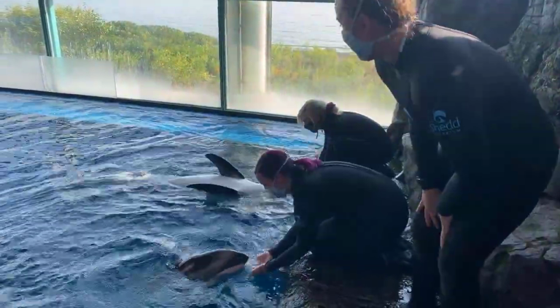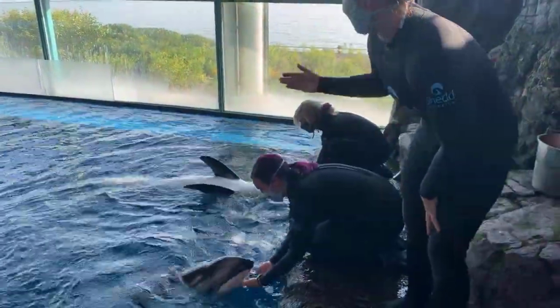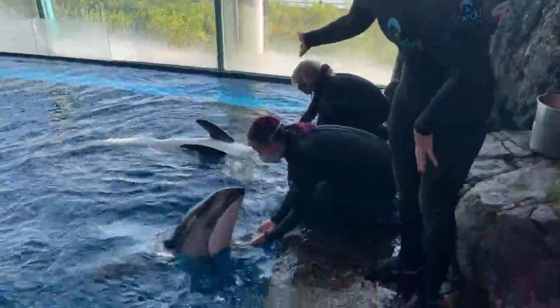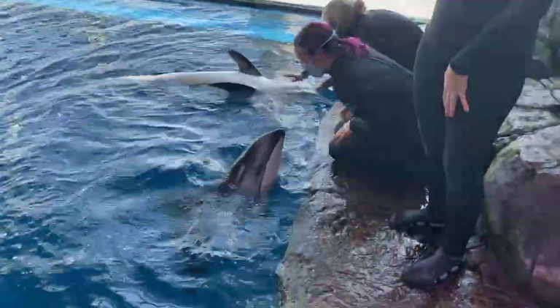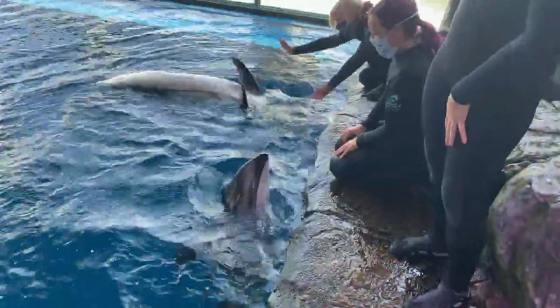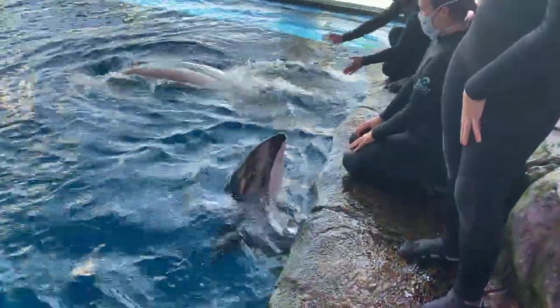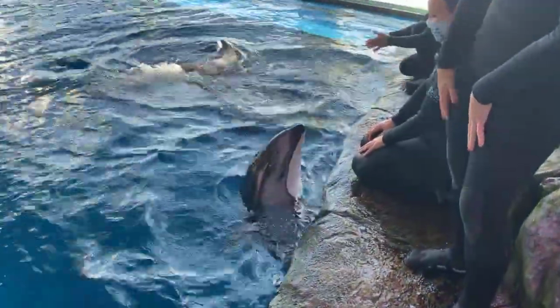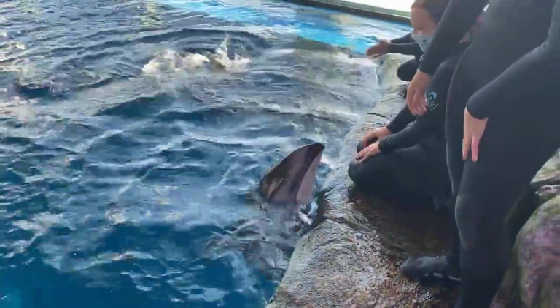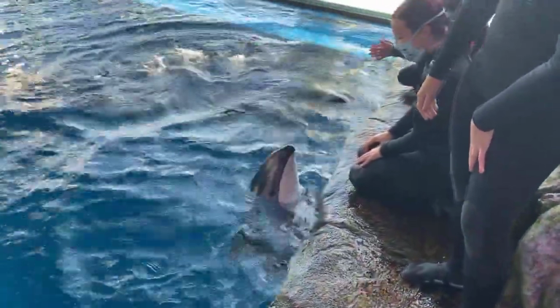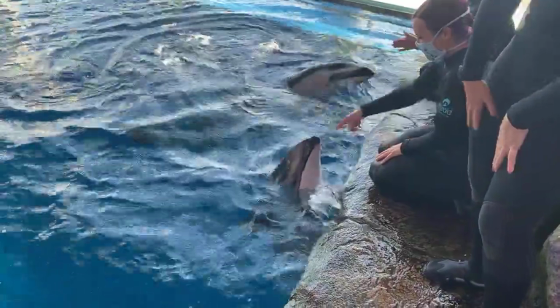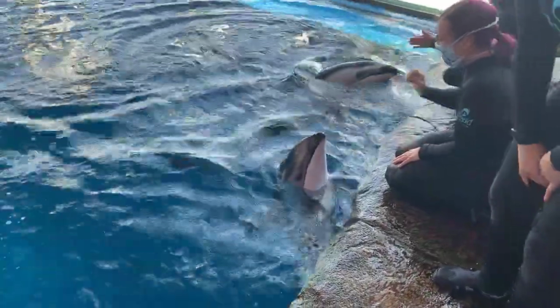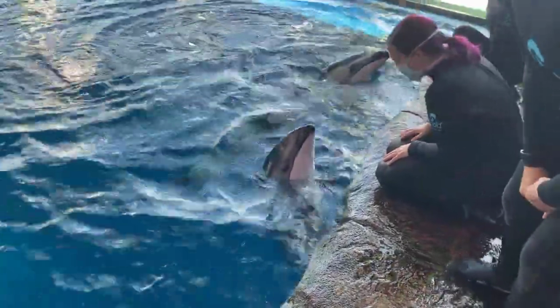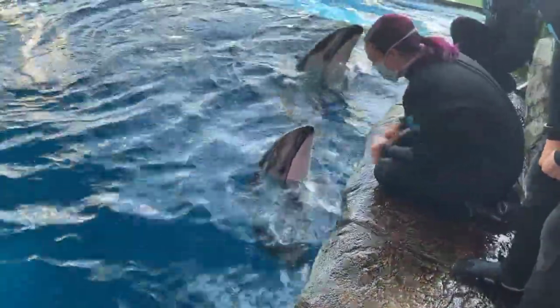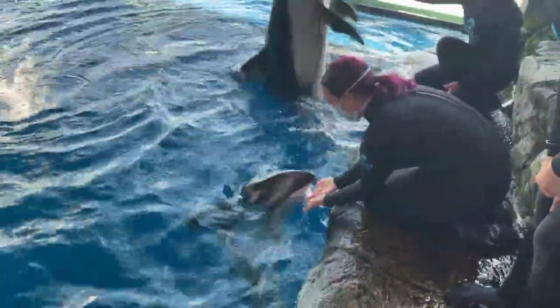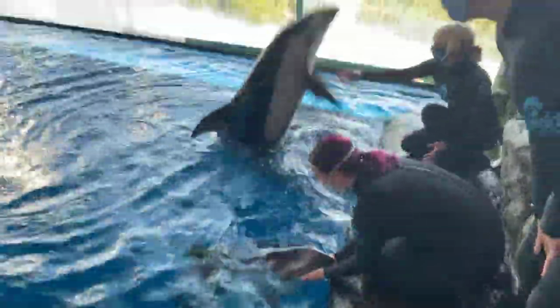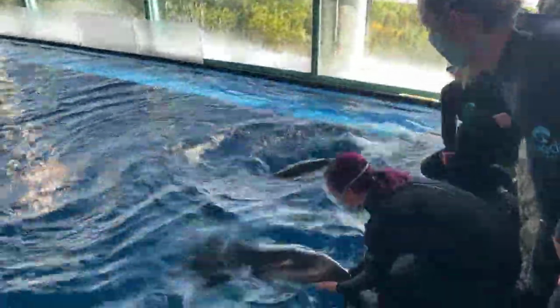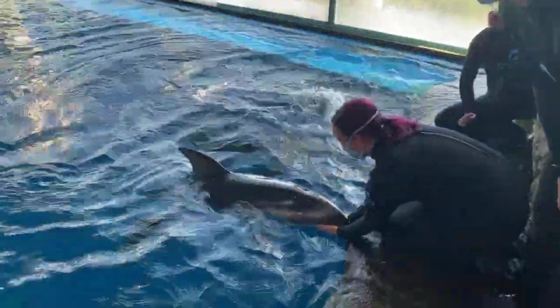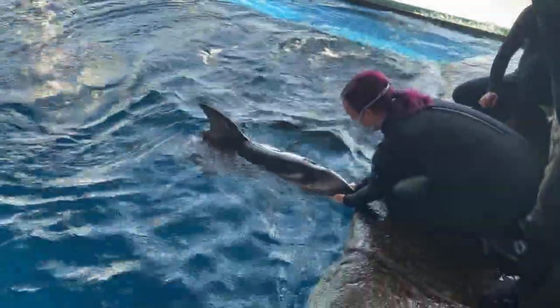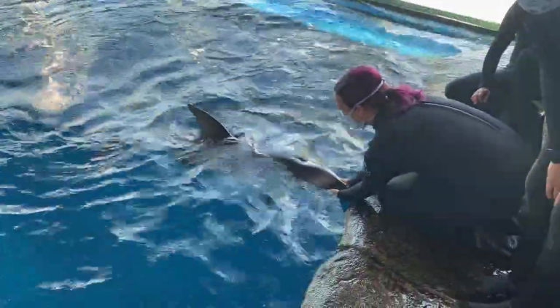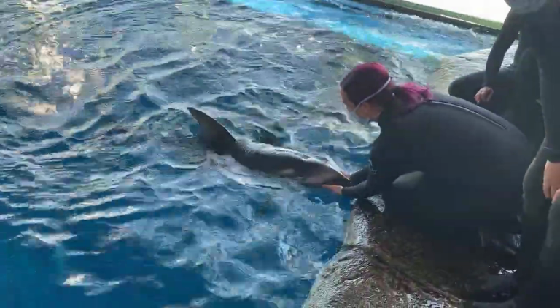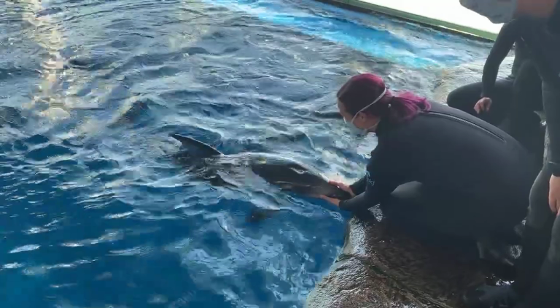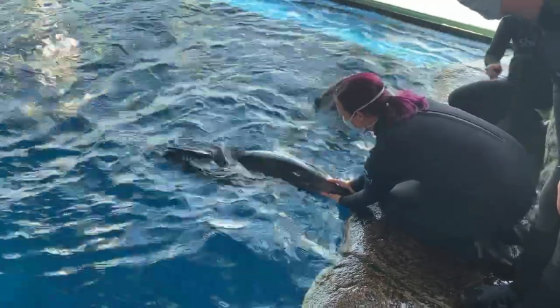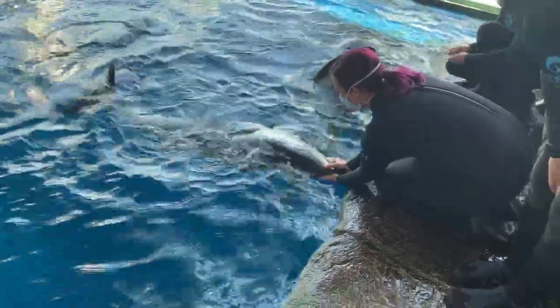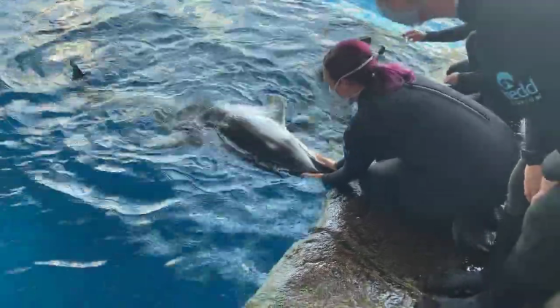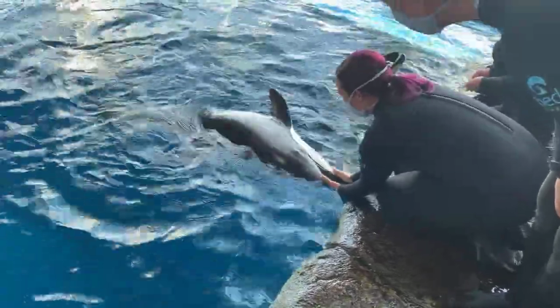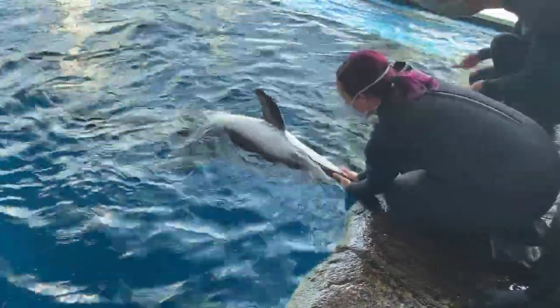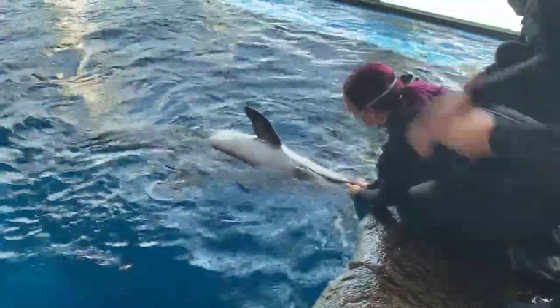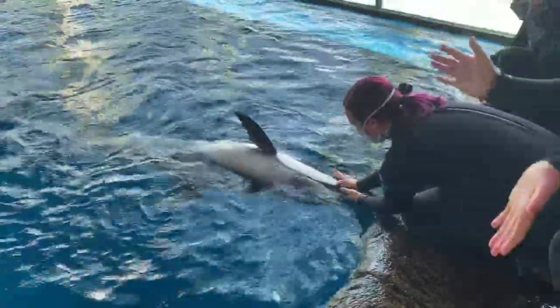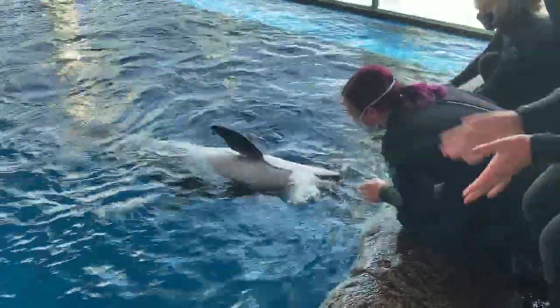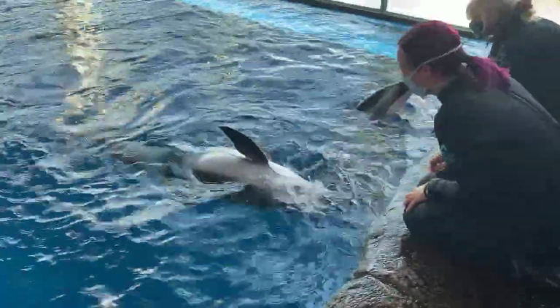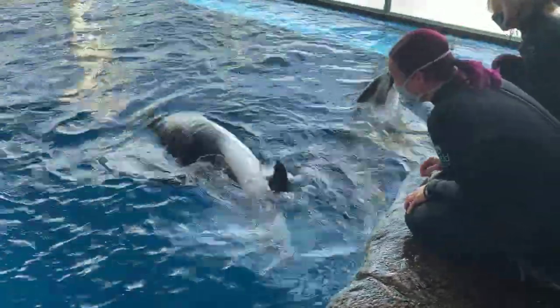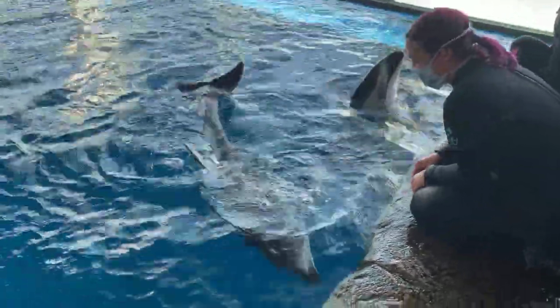She's joined here by her mom, Catrell. Catrell is just under 300 pounds, so we think that Harmony has a decent amount of growing left to still do.